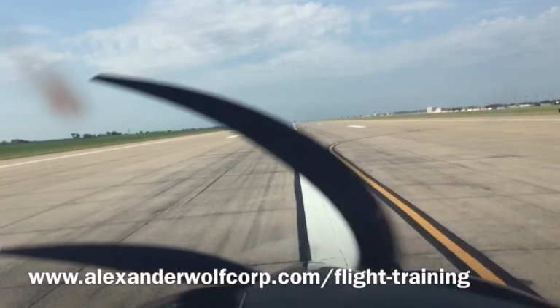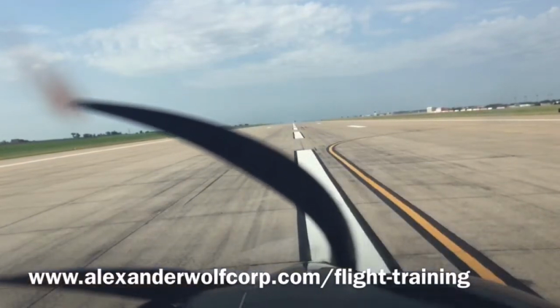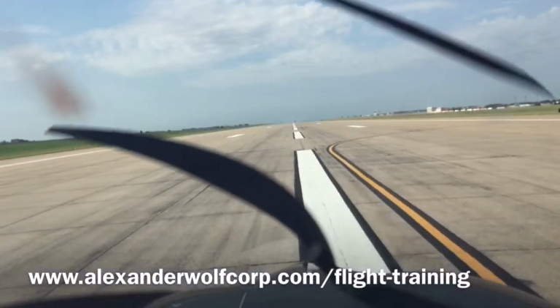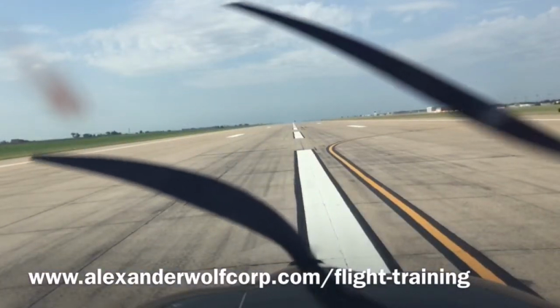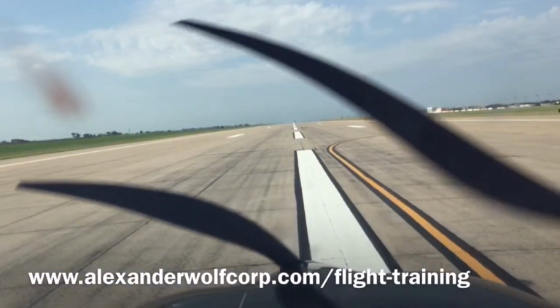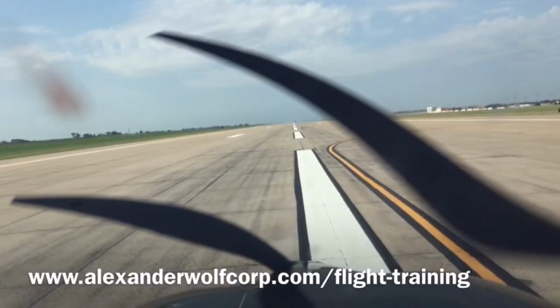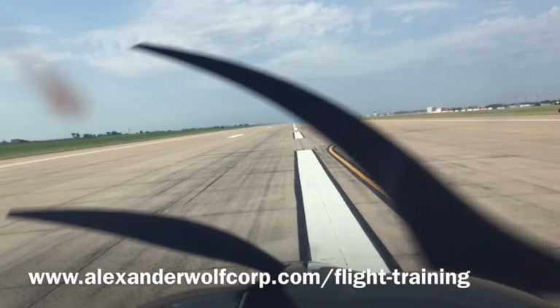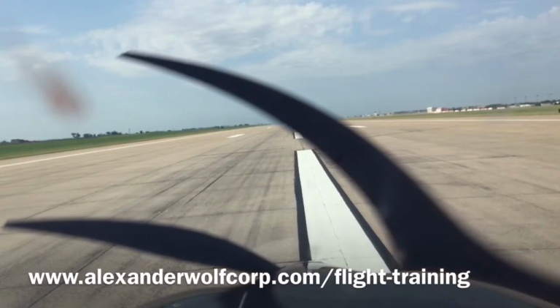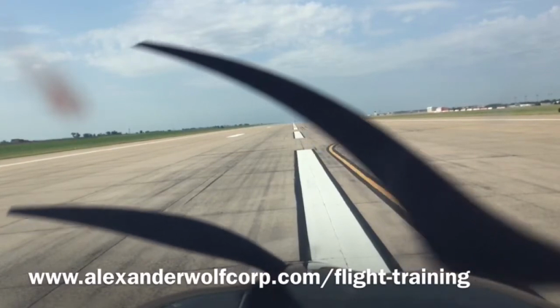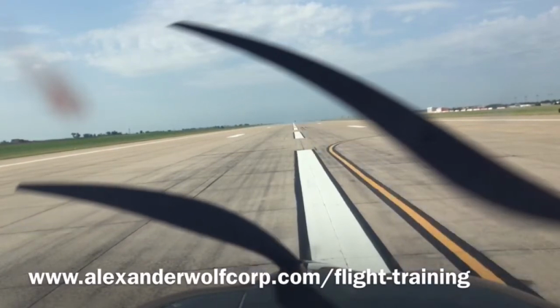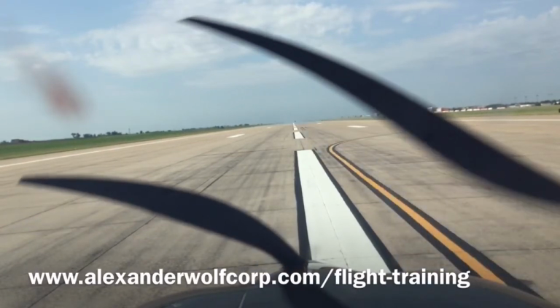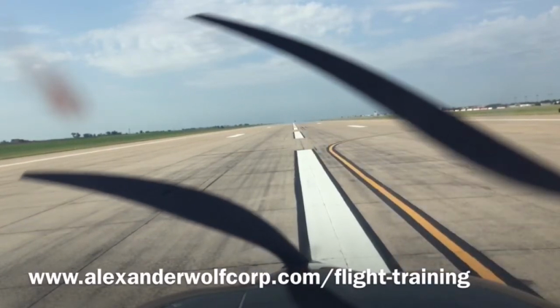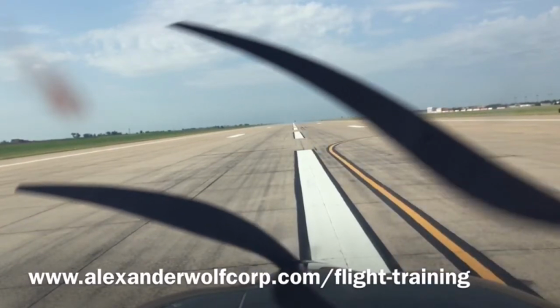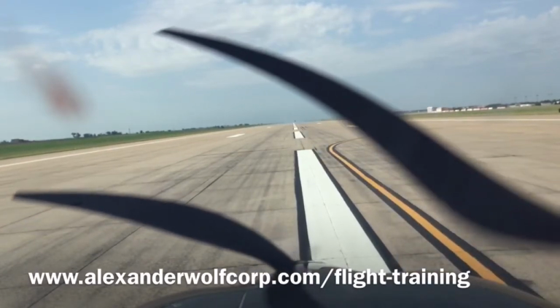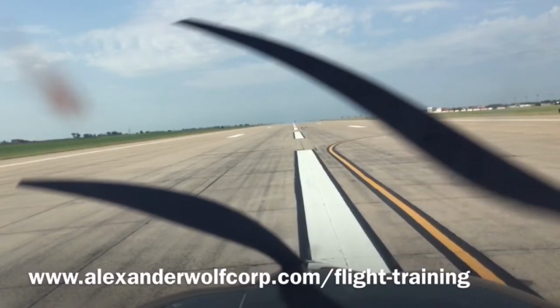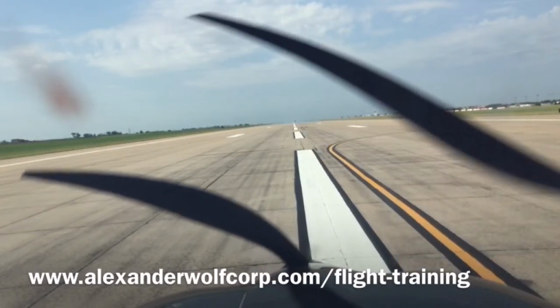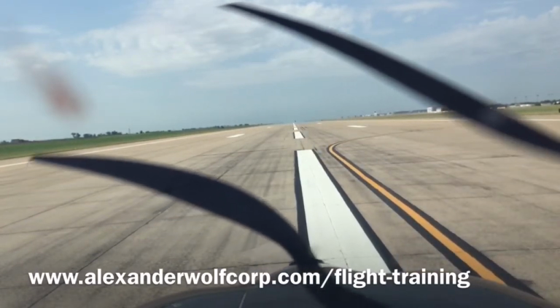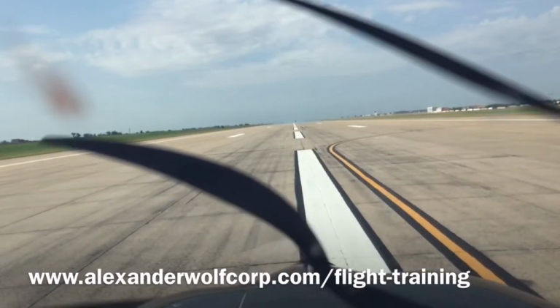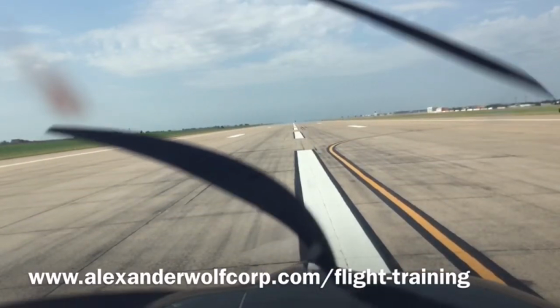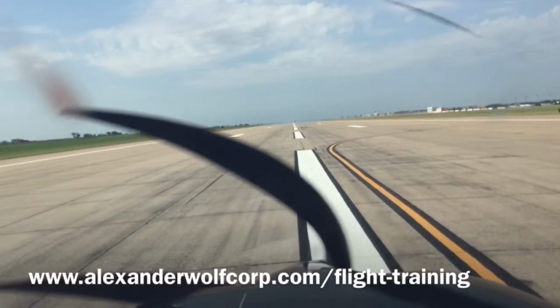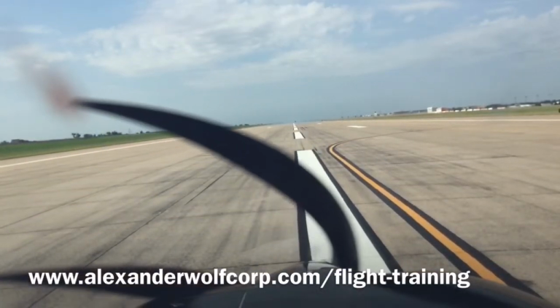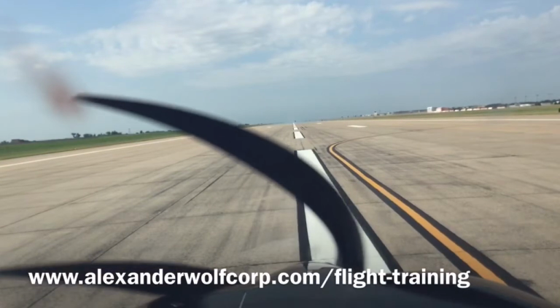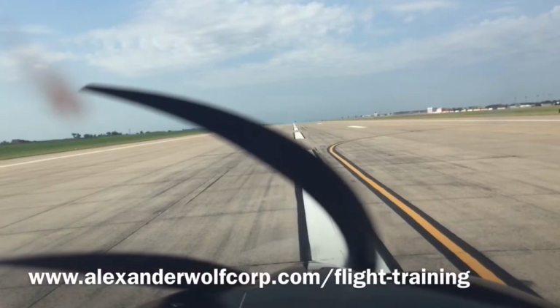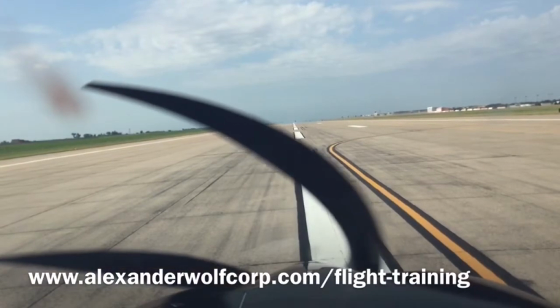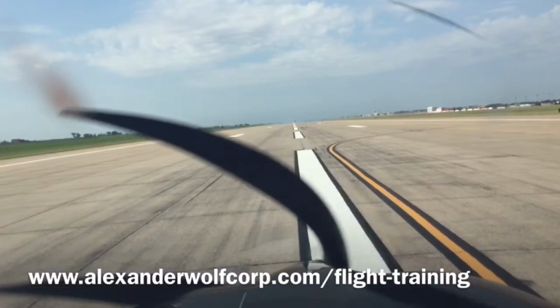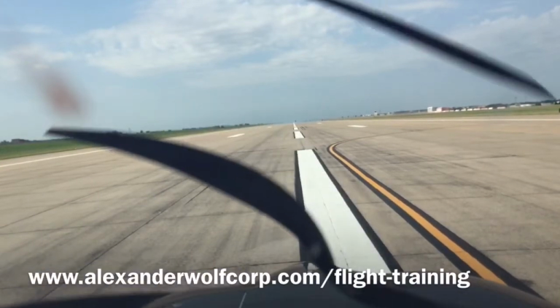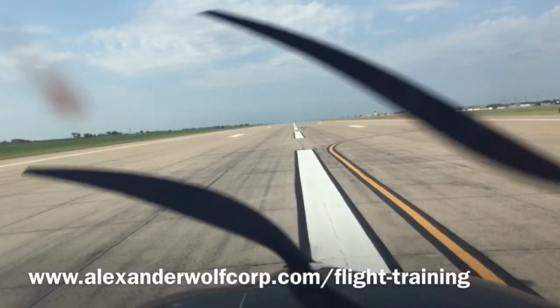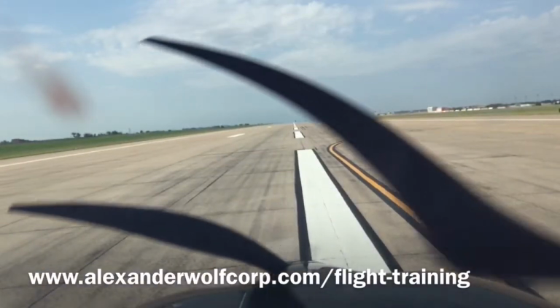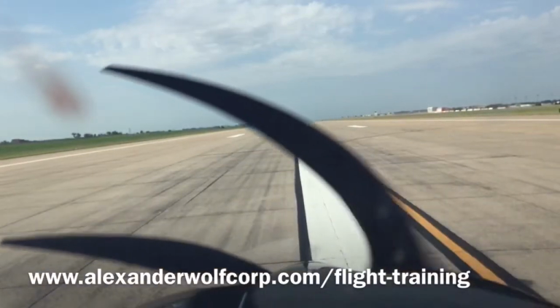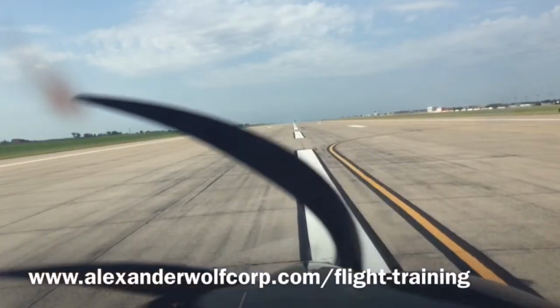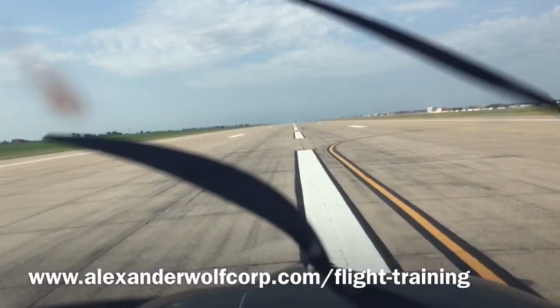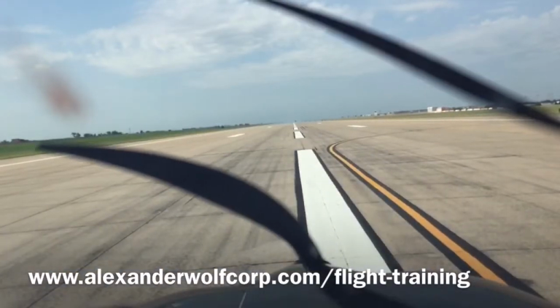And we're going to land? Yeah, we'll be landing. Okay, Mike Bravo, this is what we'd like to do: we'd like to take off, do a simulated engine failure after departure, land on the remaining runway, and then we'll taxi back.